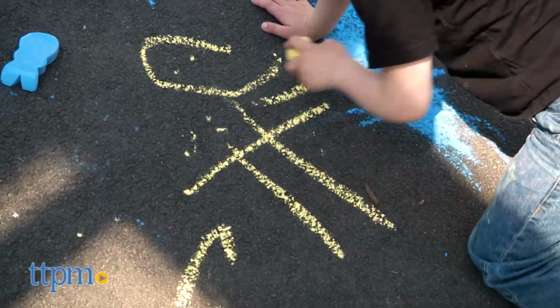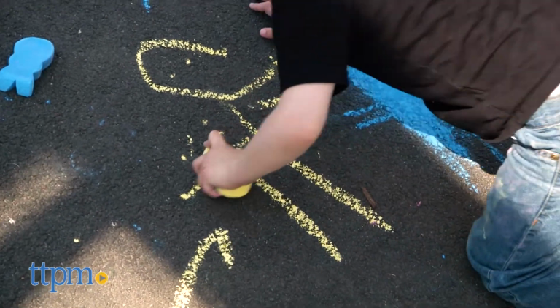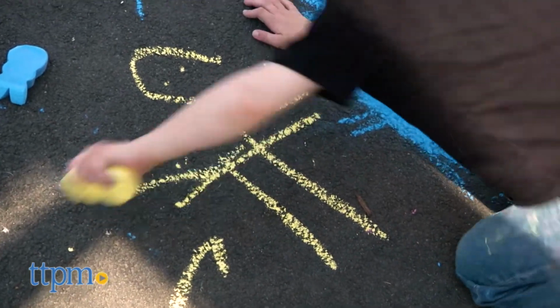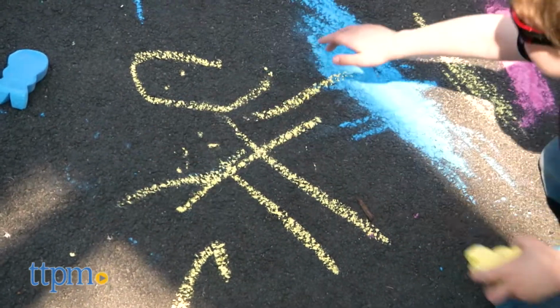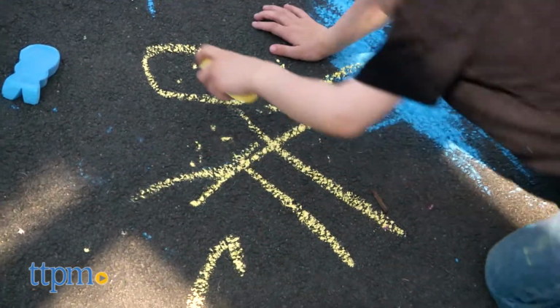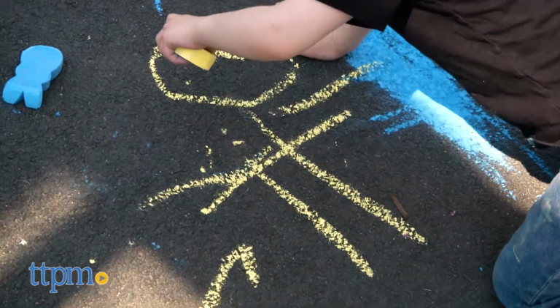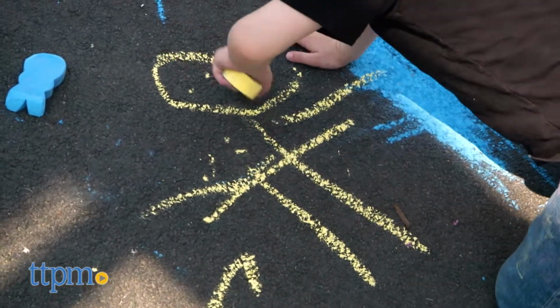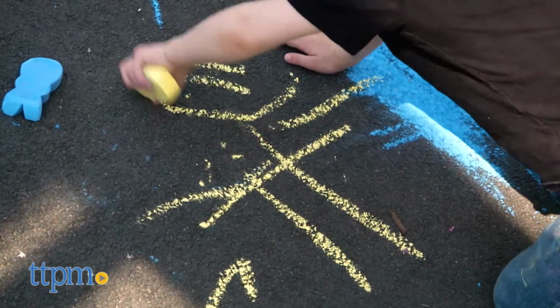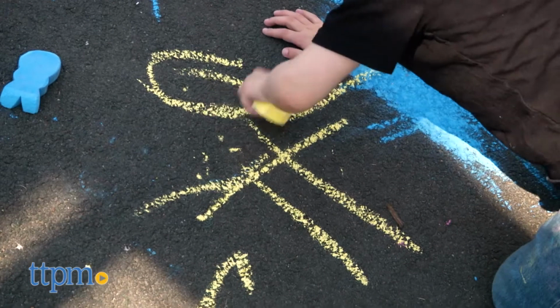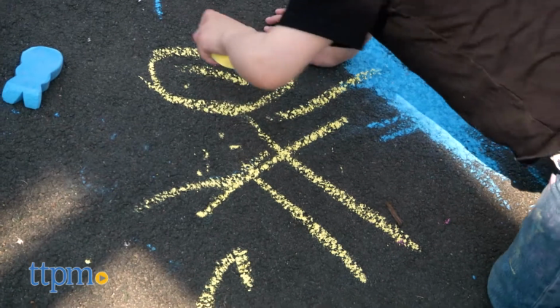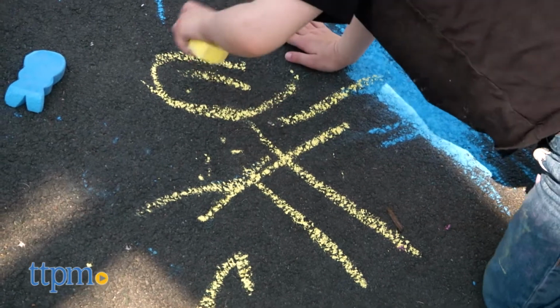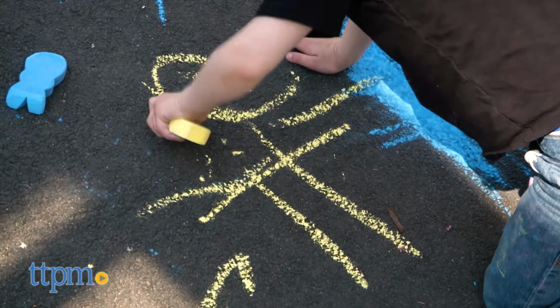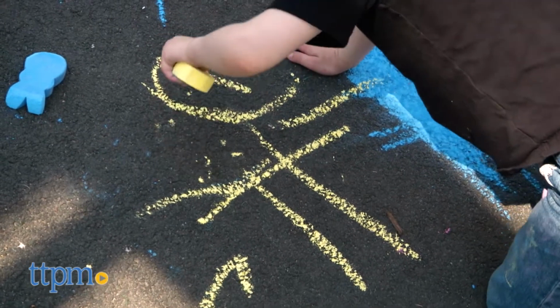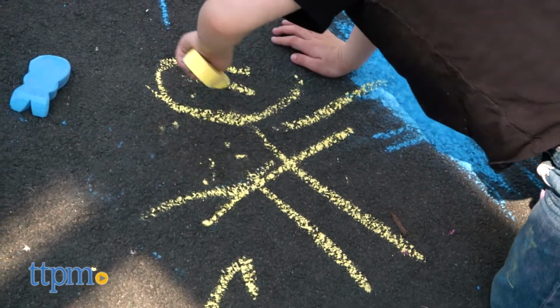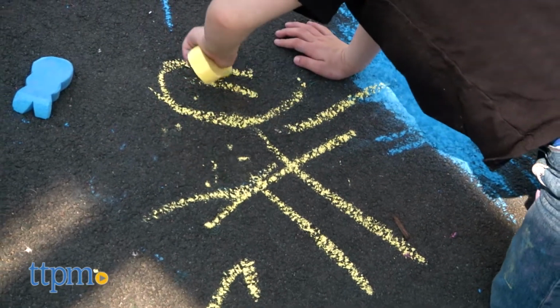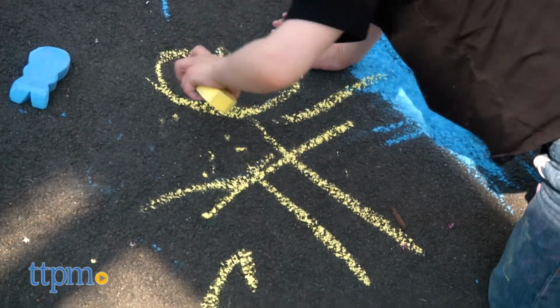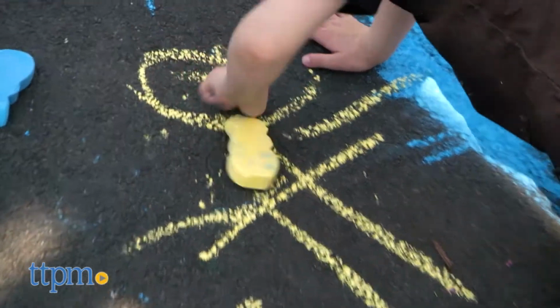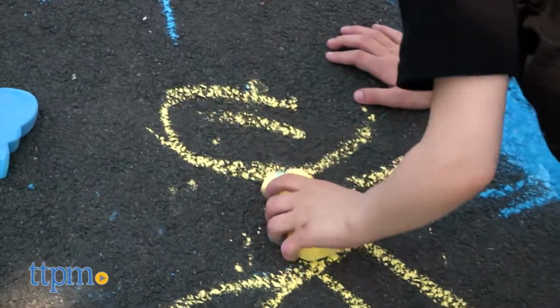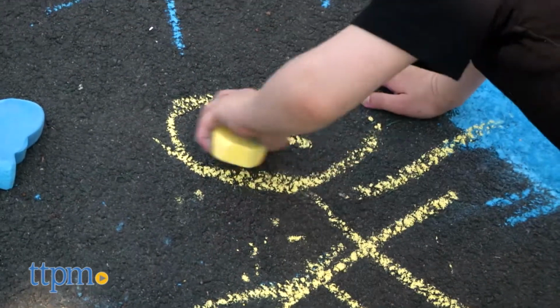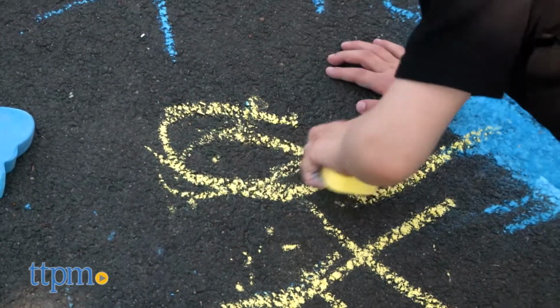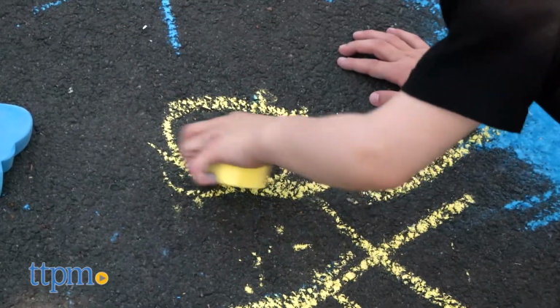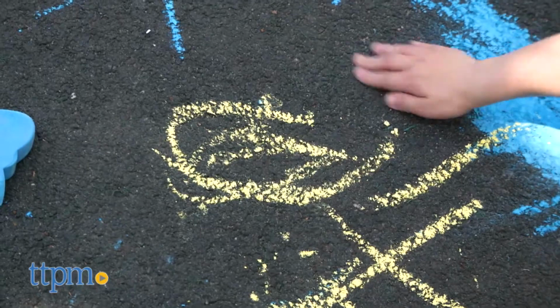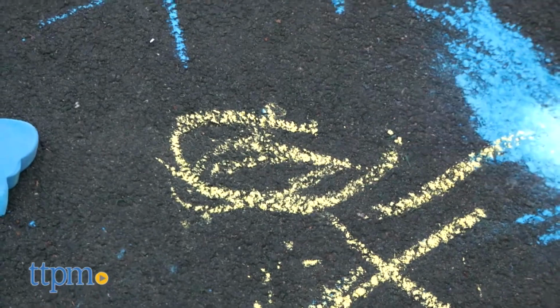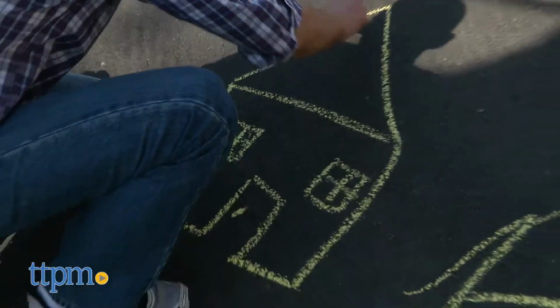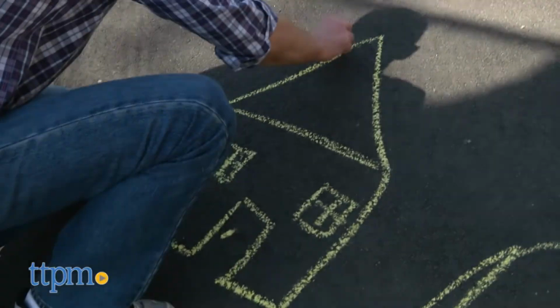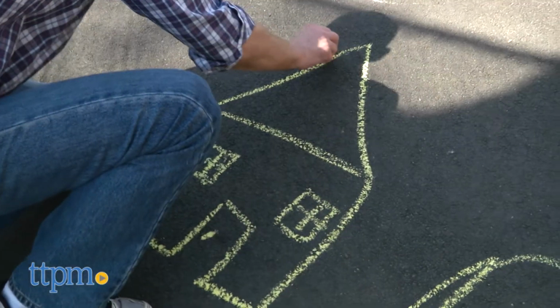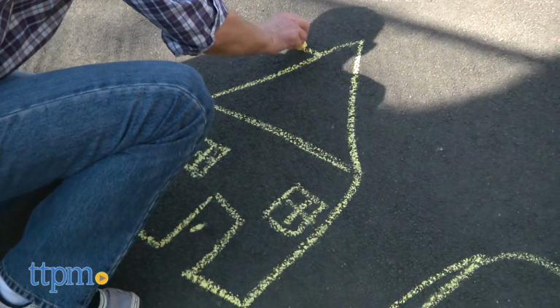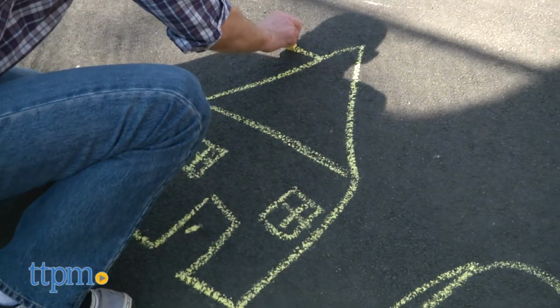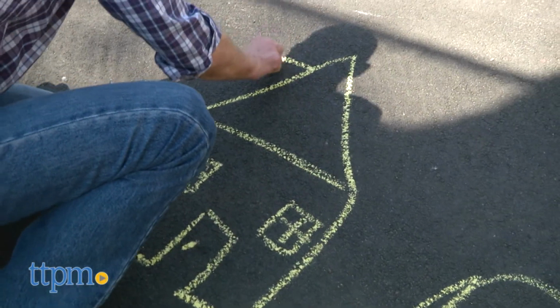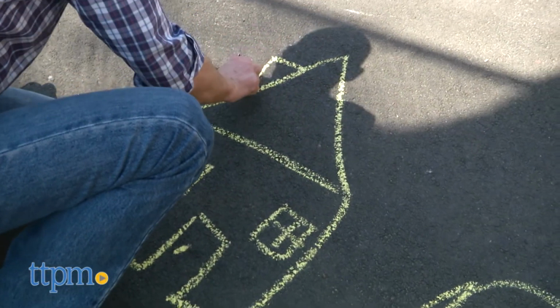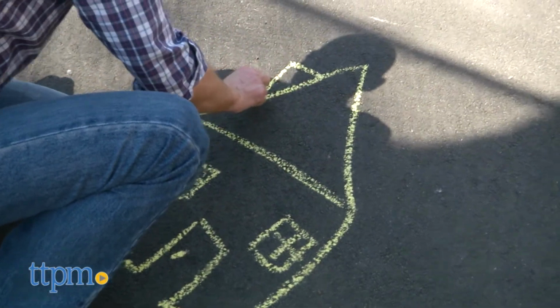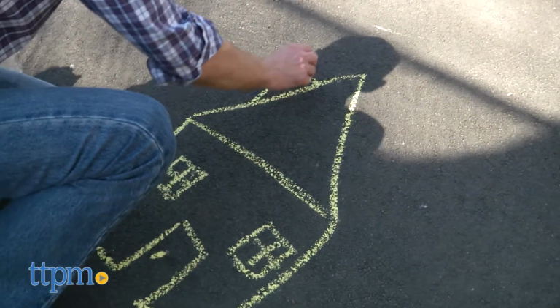Overall, we think this is a fun springtime toy, perfect for a non-food-focused Easter basket treat or just some good old-fashioned outdoor fun. The Peeps Bunny Sidewalk Chalk is from Little Kids, and it's for ages 3 and up.